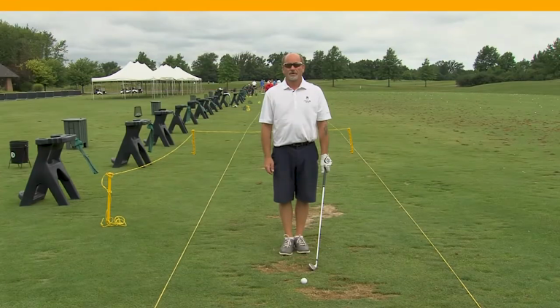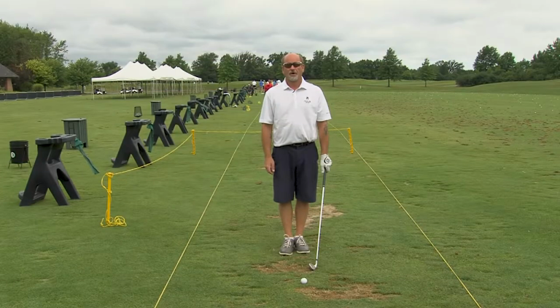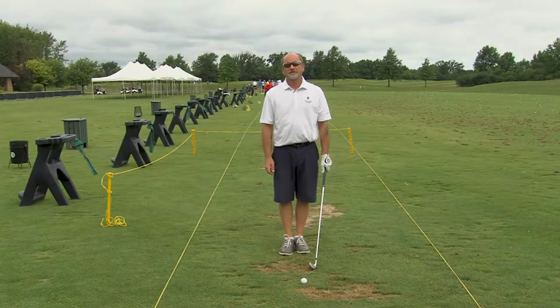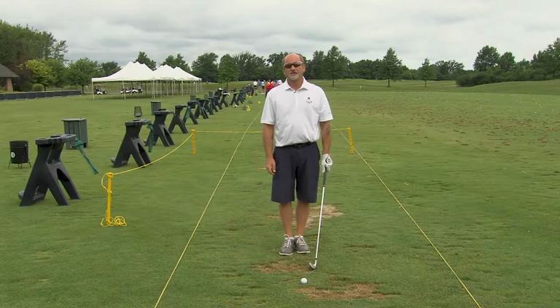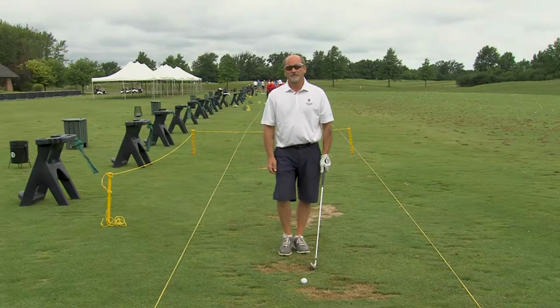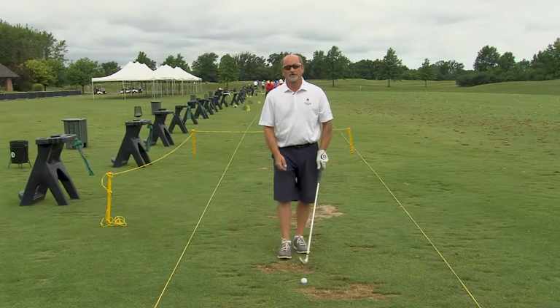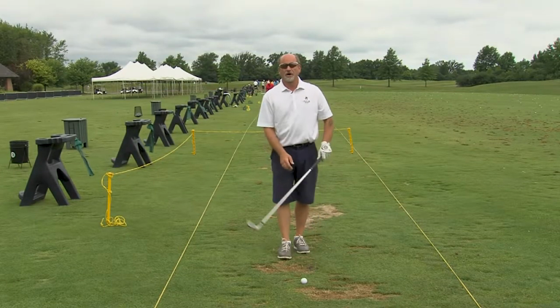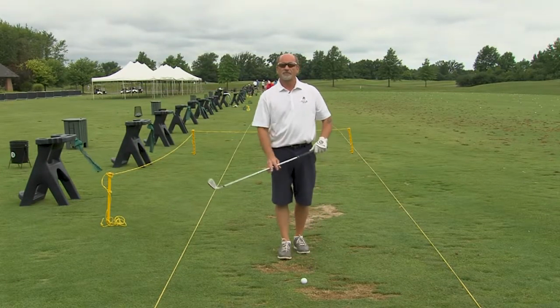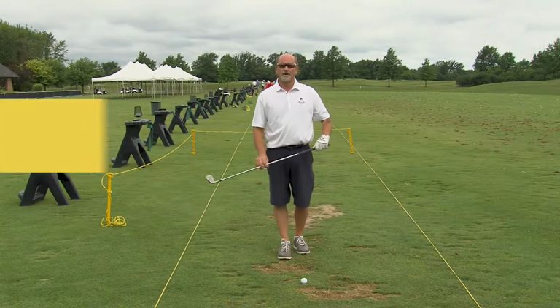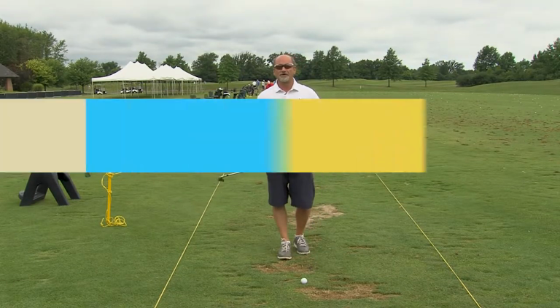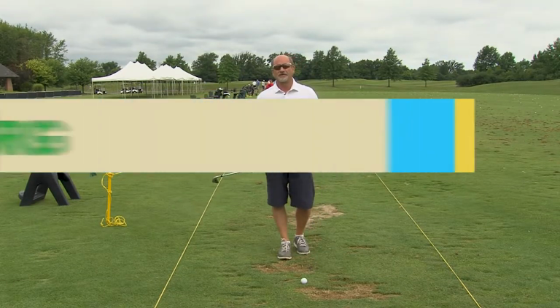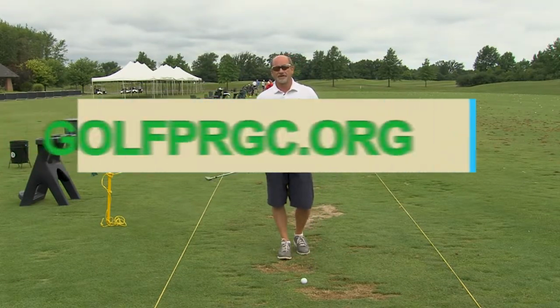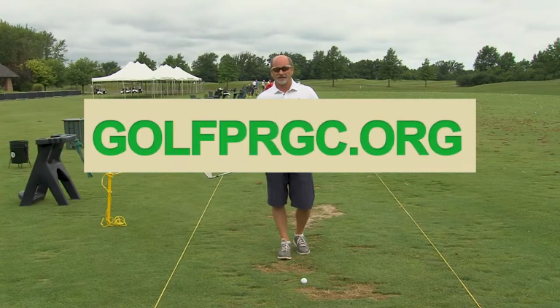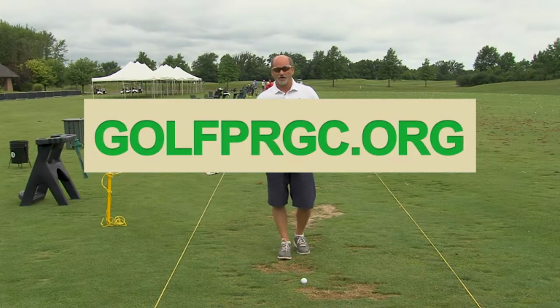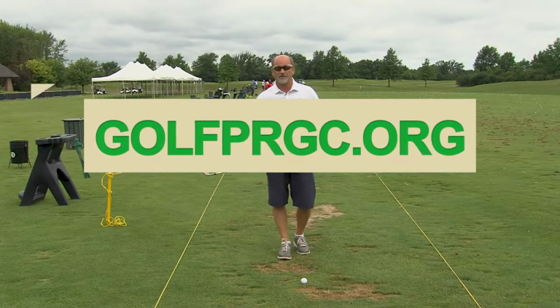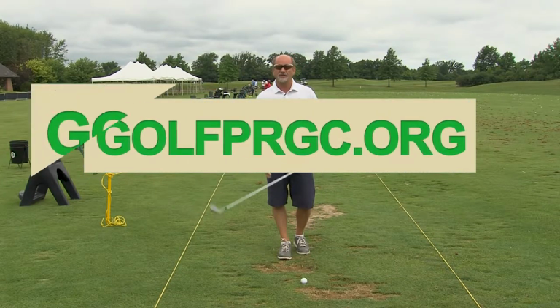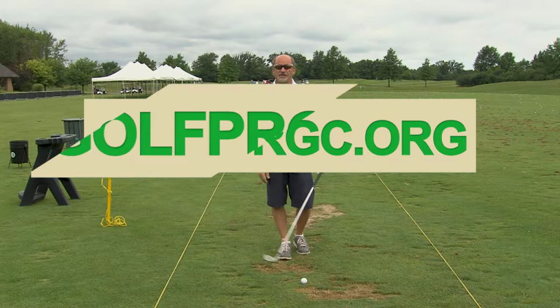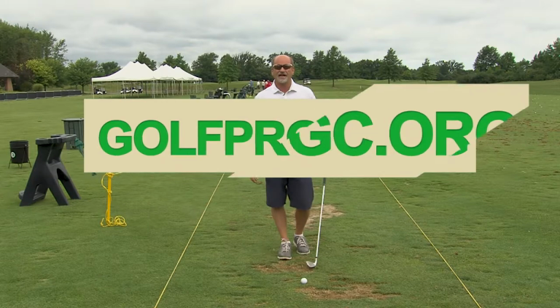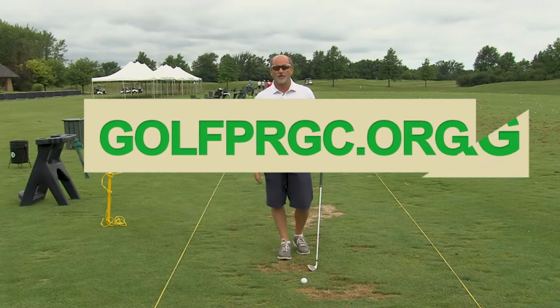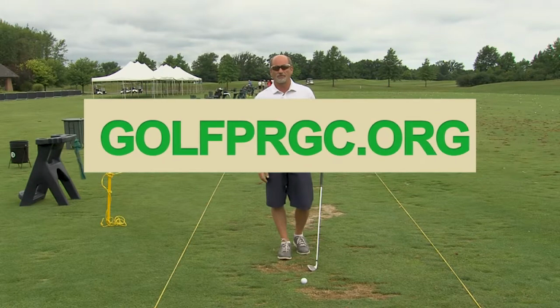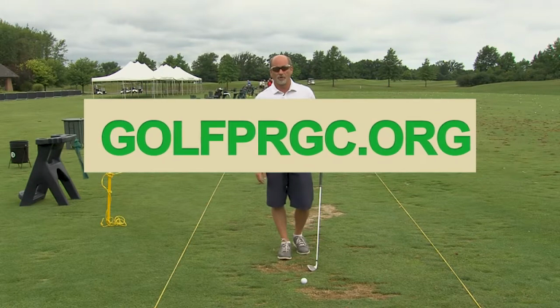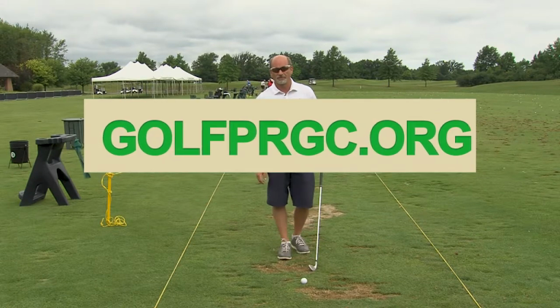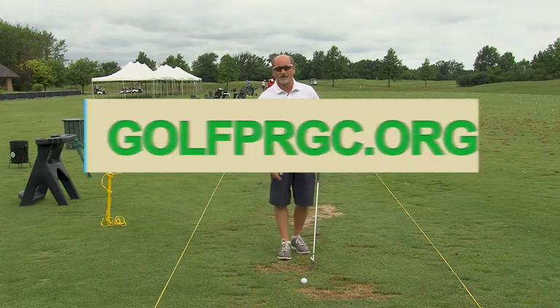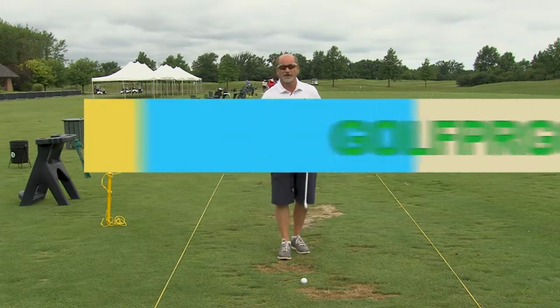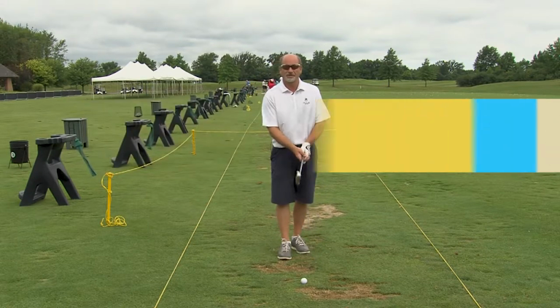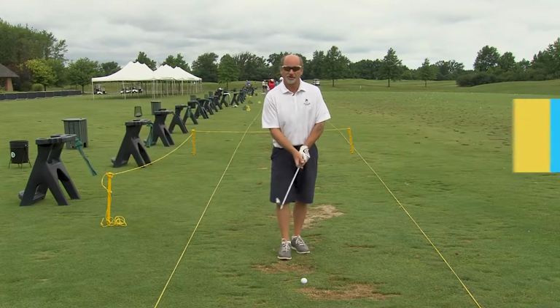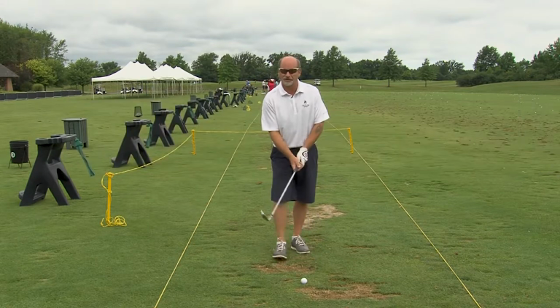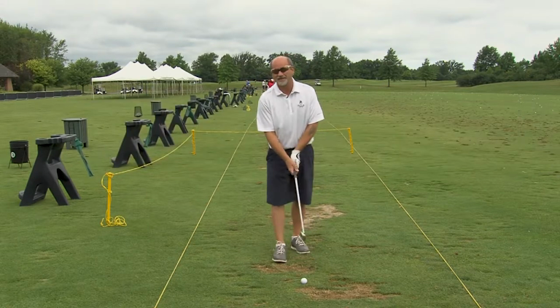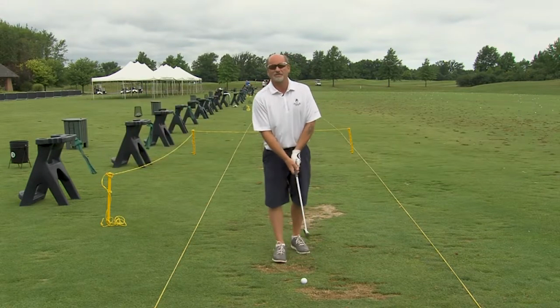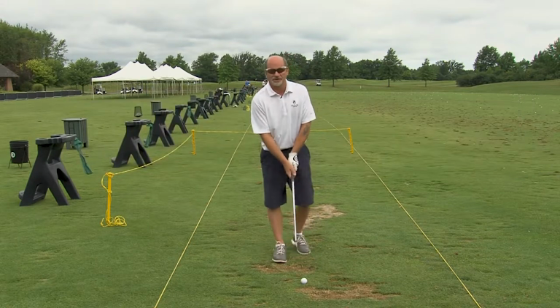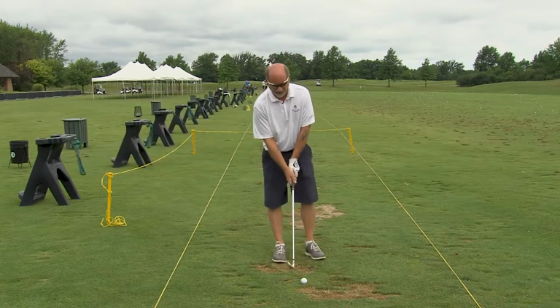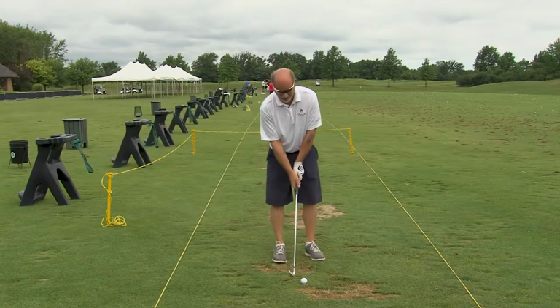I hope these tips have helped you with your golf game. Remember, you can visit us at GolfPRGC.org for more information on instruction. Thanks, and we'll see you next time.